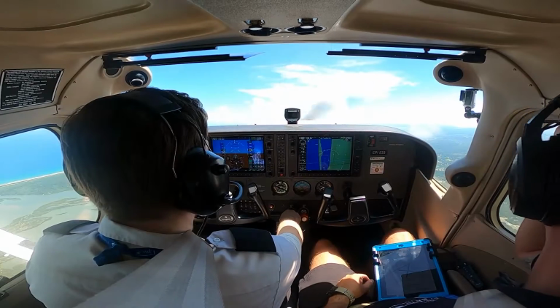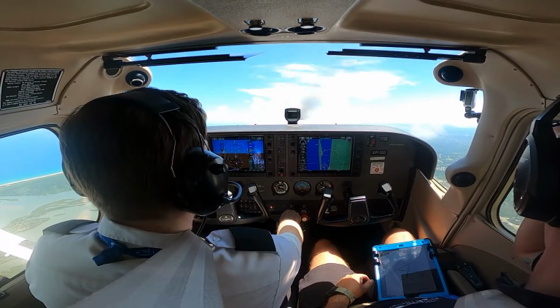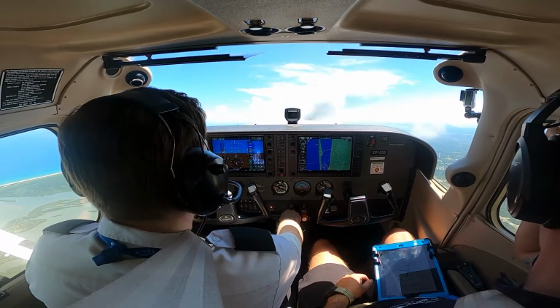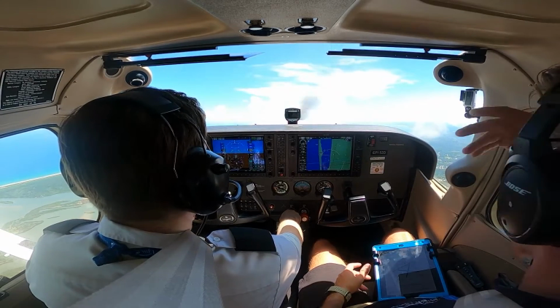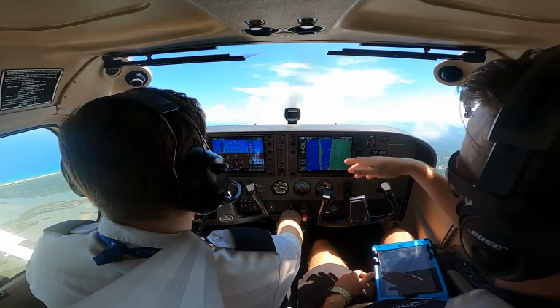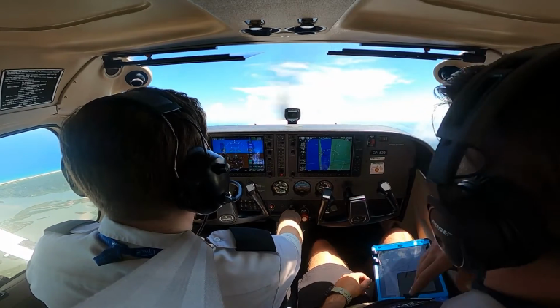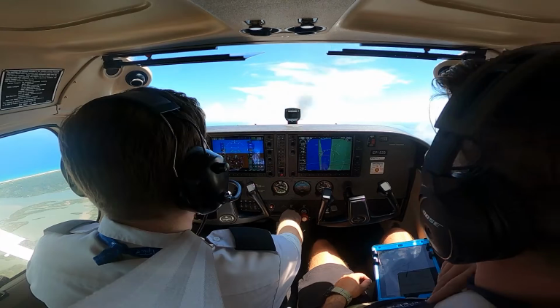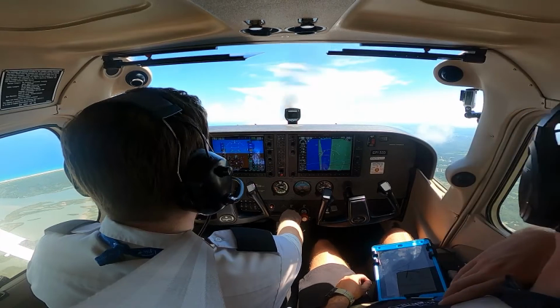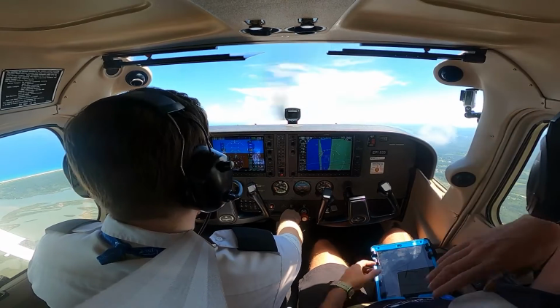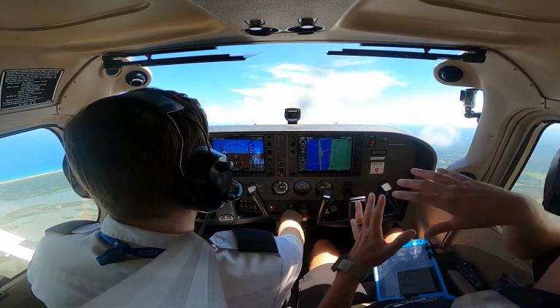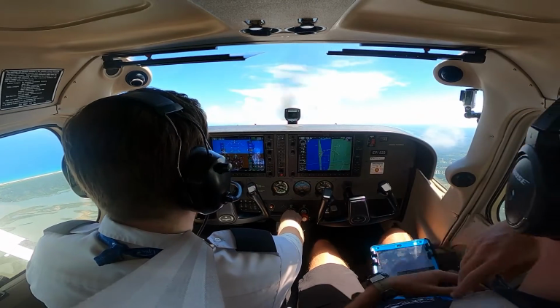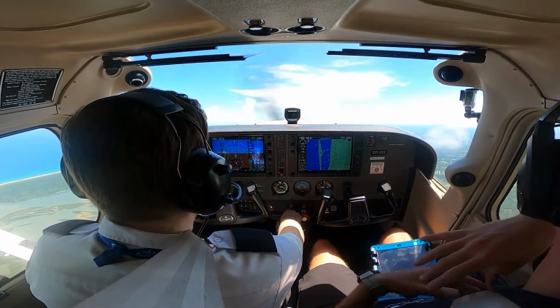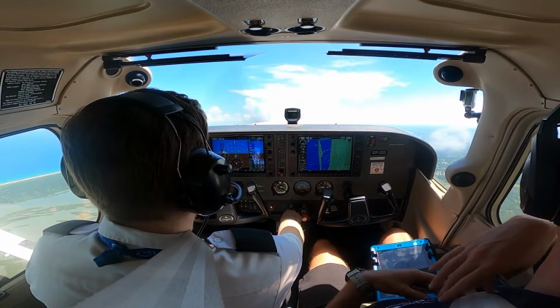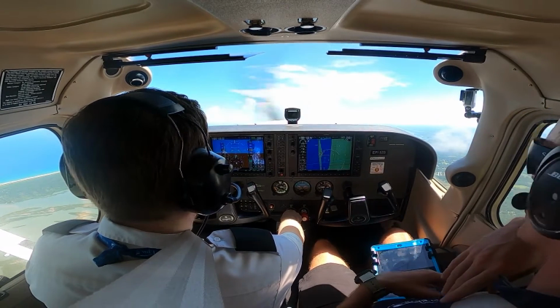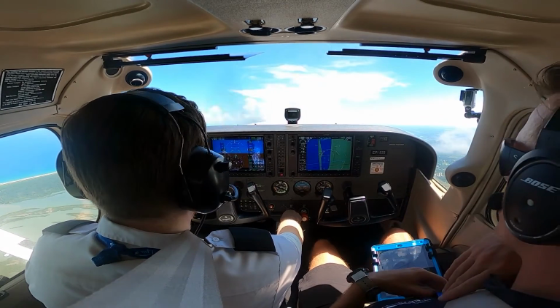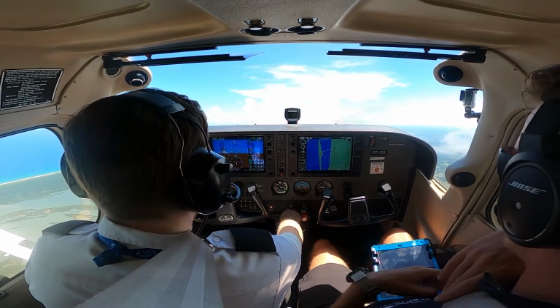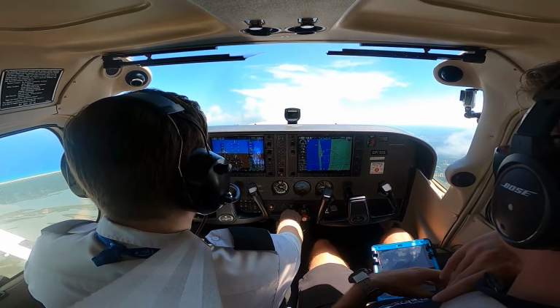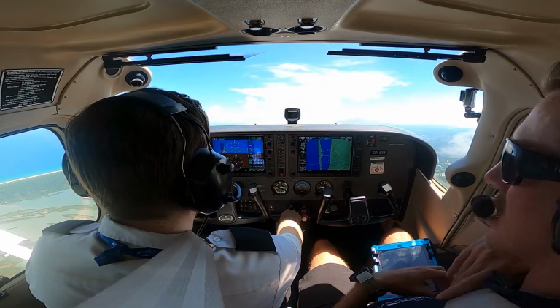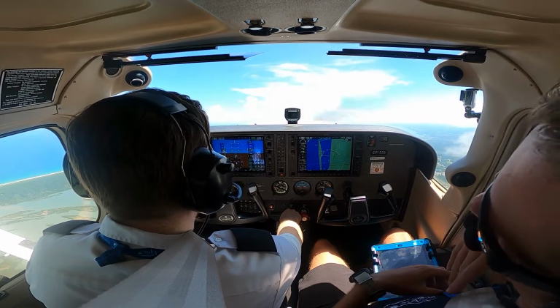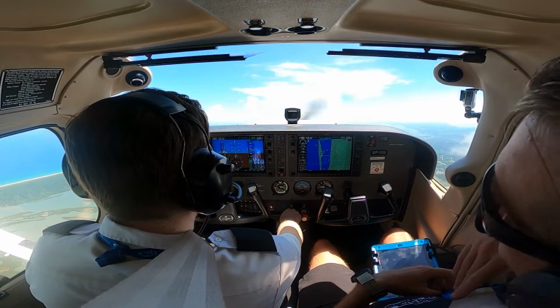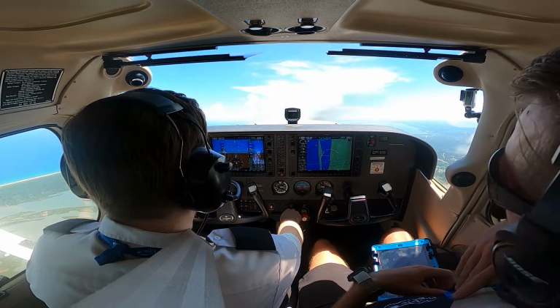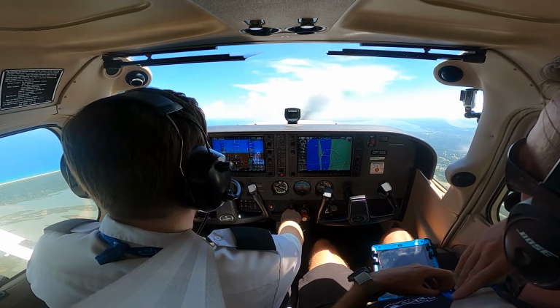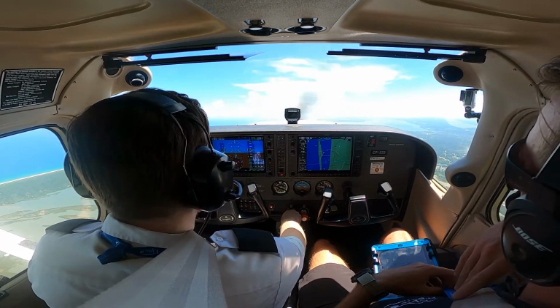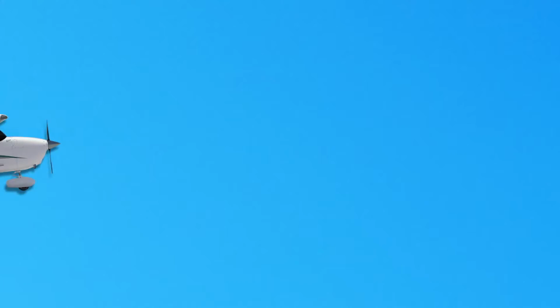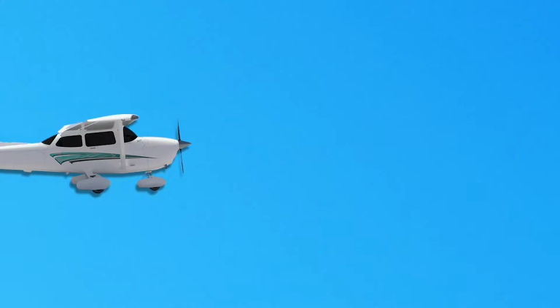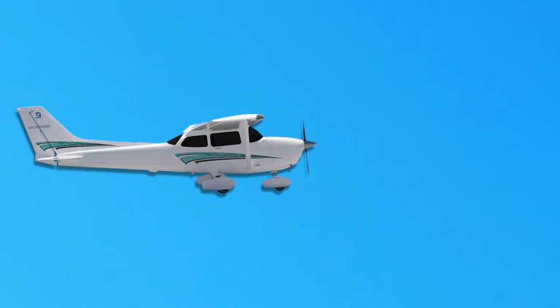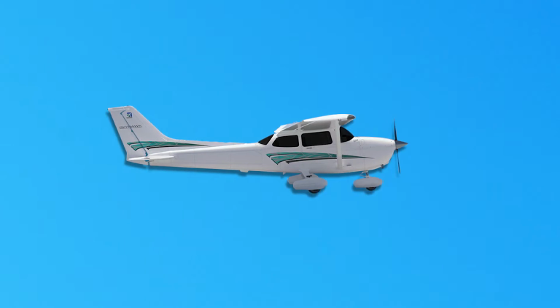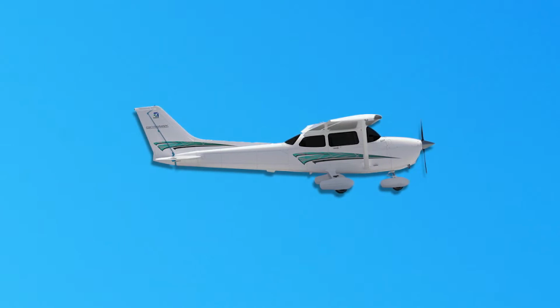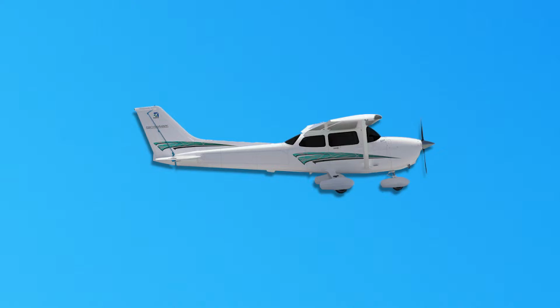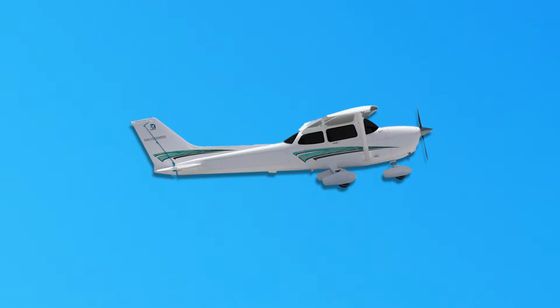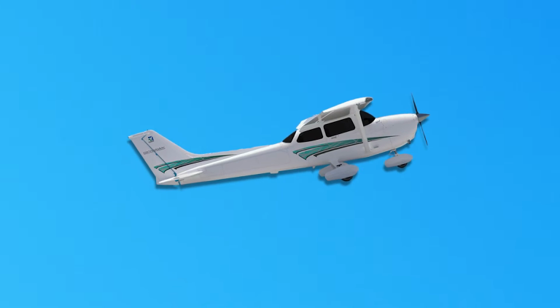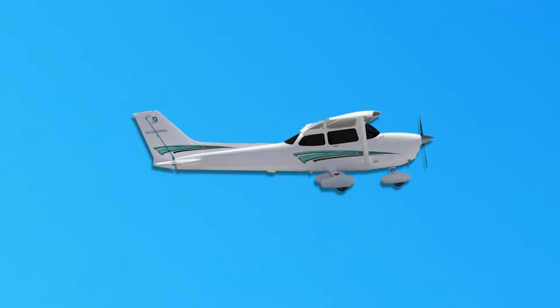To properly trim an airplane, first the pilot should put the aircraft in the desired flight attitude based on the proper sight picture and set the power accordingly to maintain the desired airspeed. Pilots can trim their aircraft to fly level, to climb, or to descend.